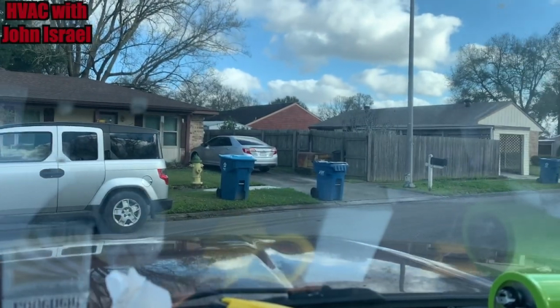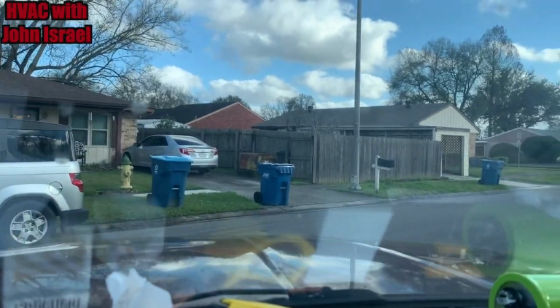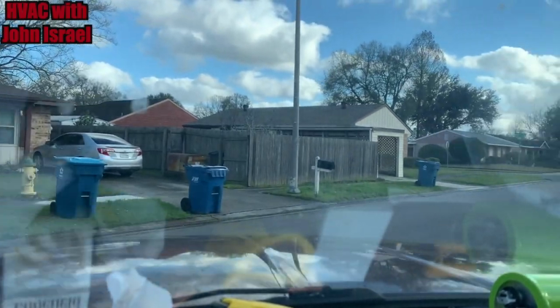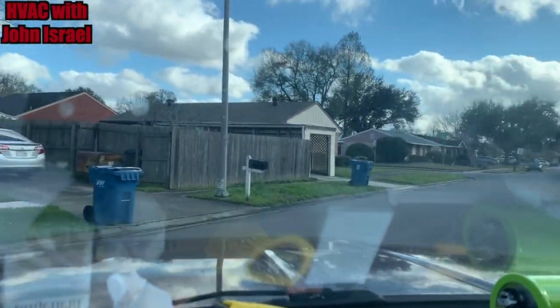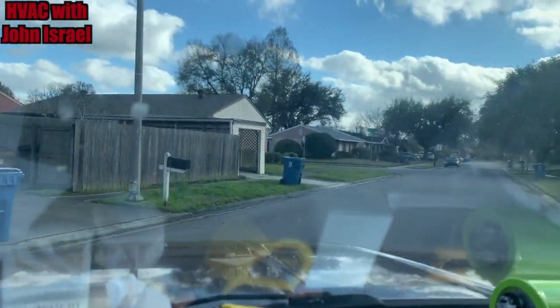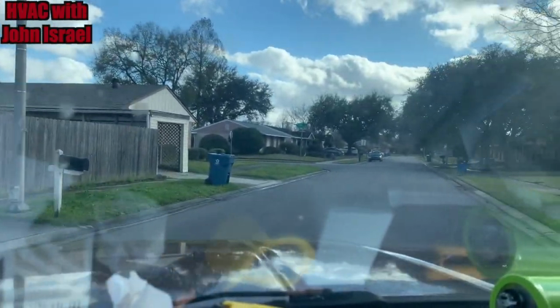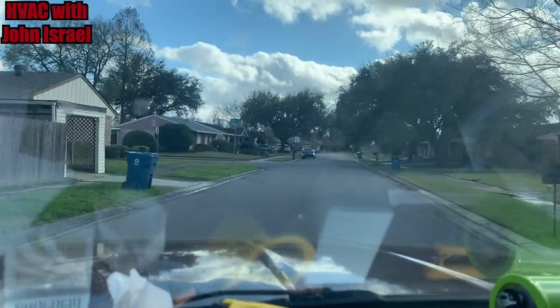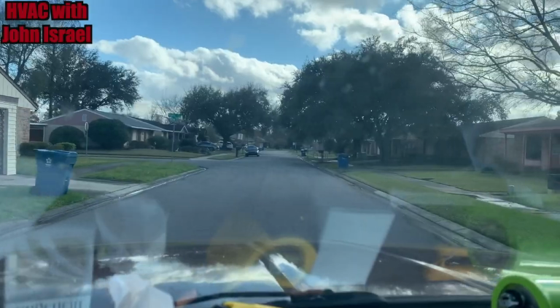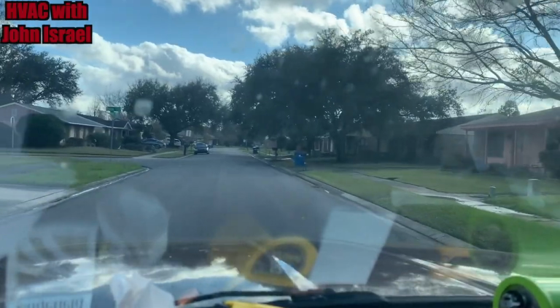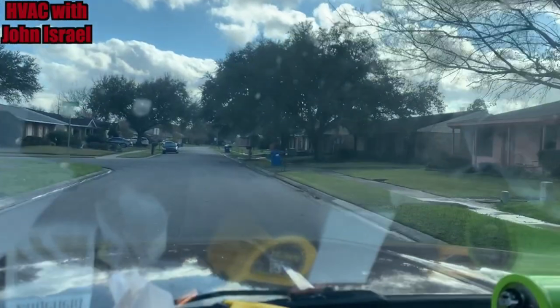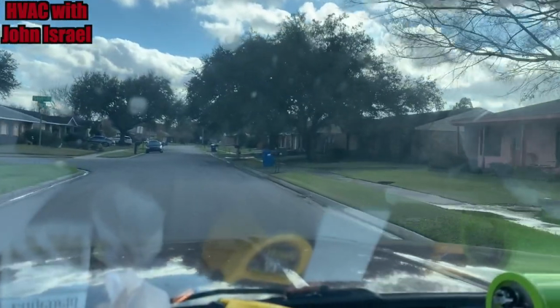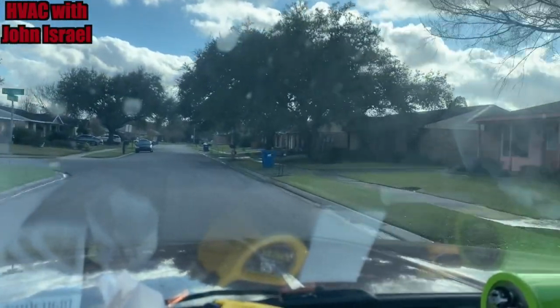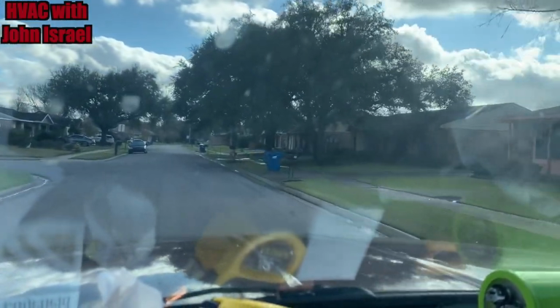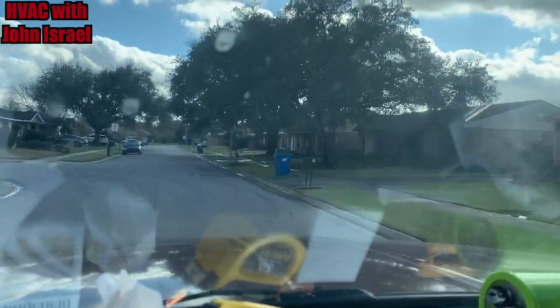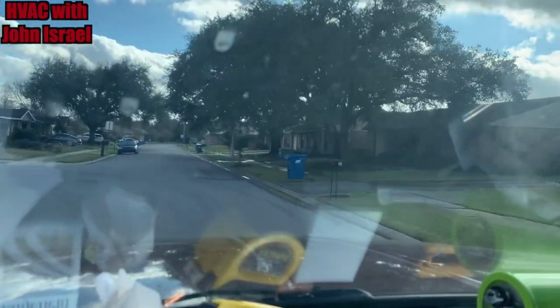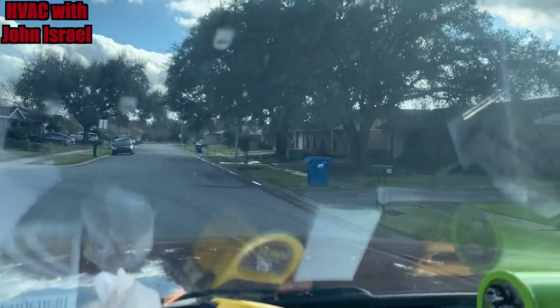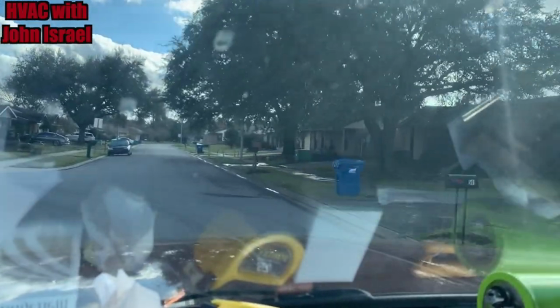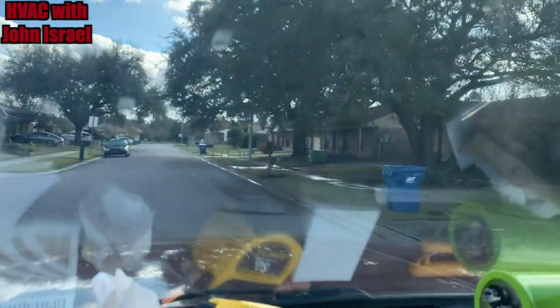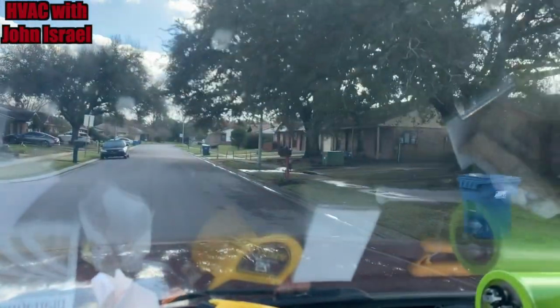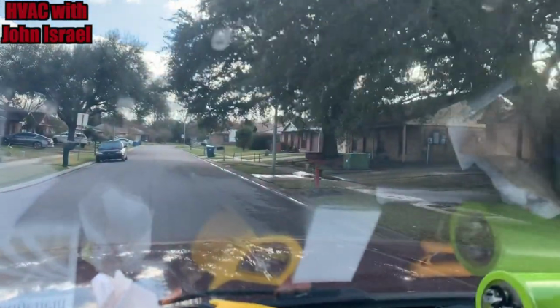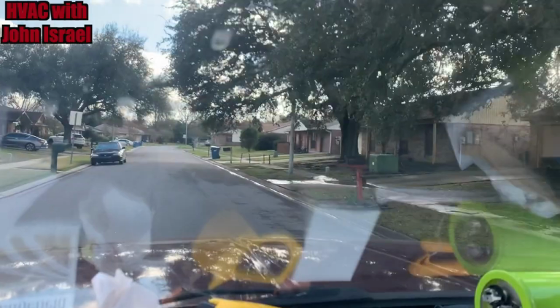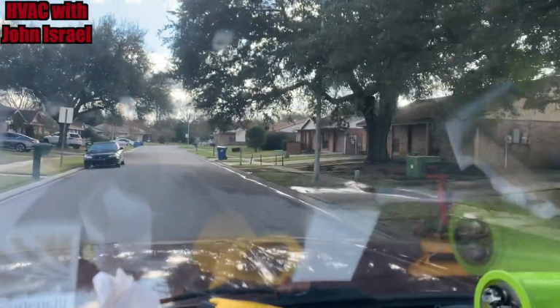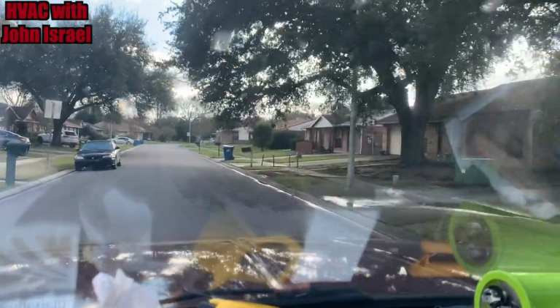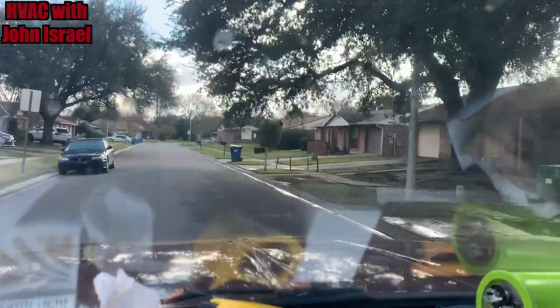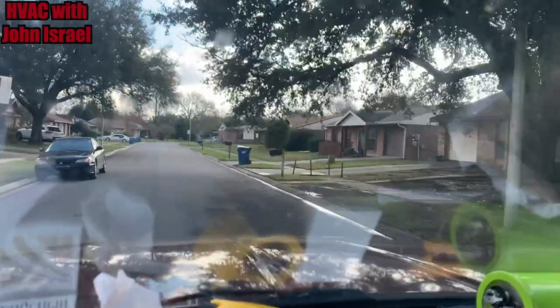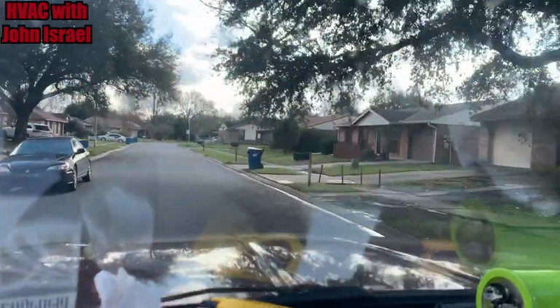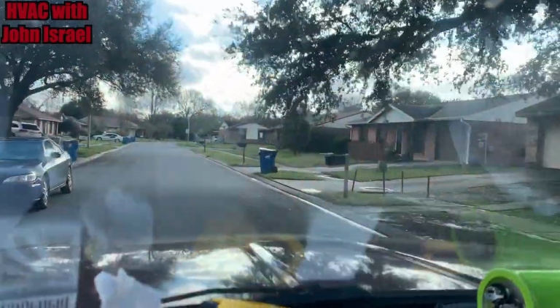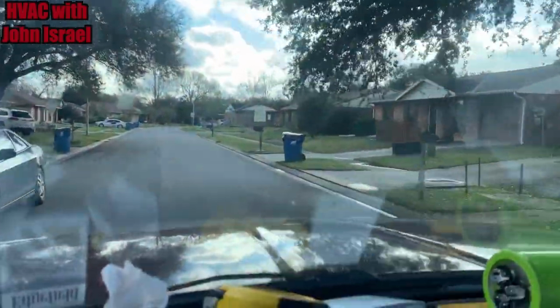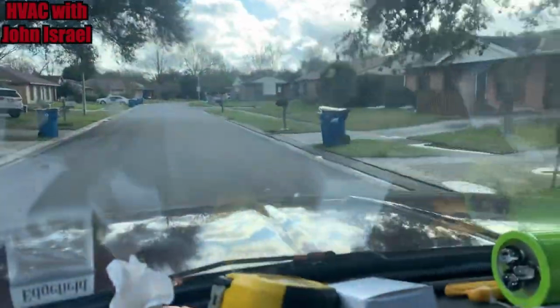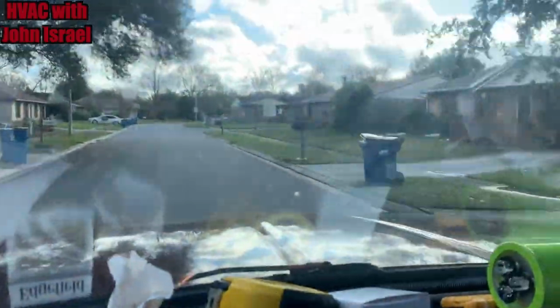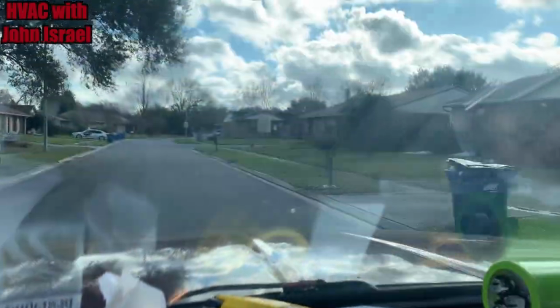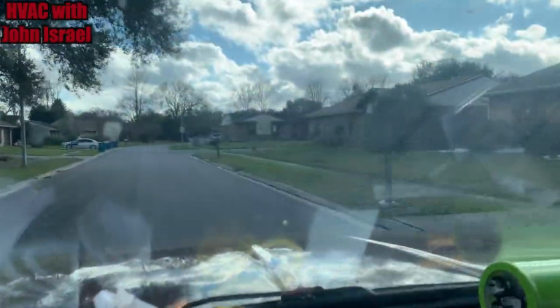Good afternoon. I am headed on a service call — a no-cooling call. The customer says the unit's freezing up.